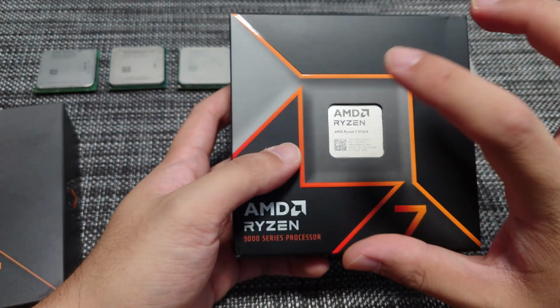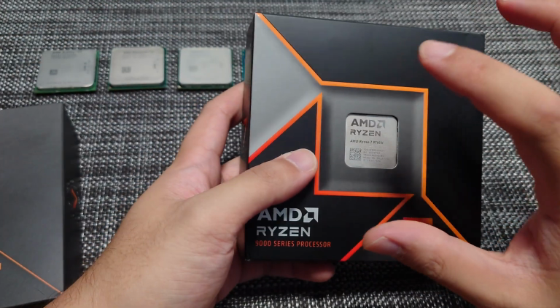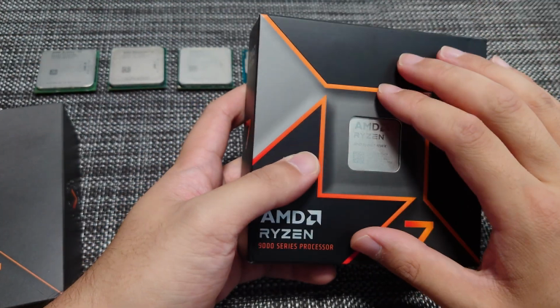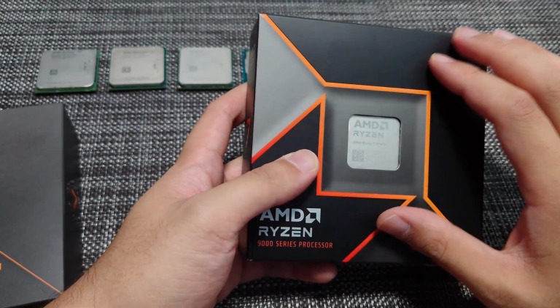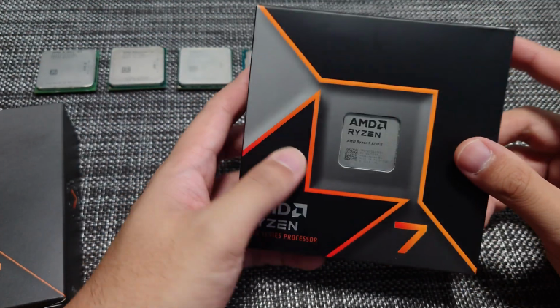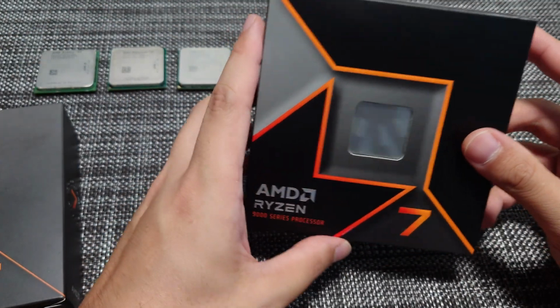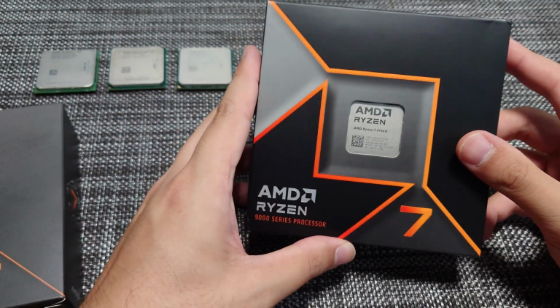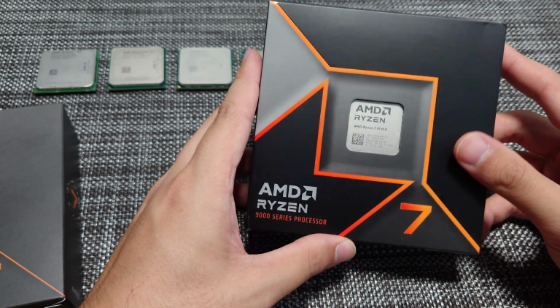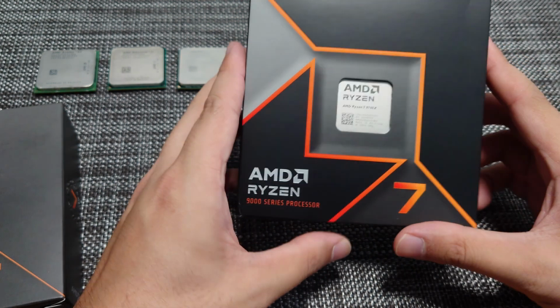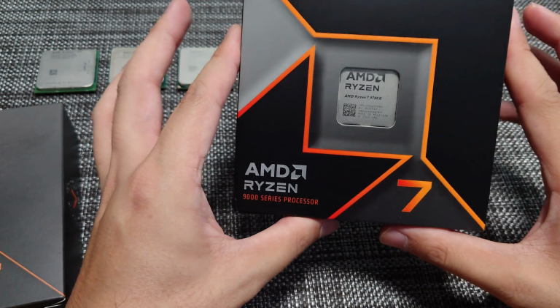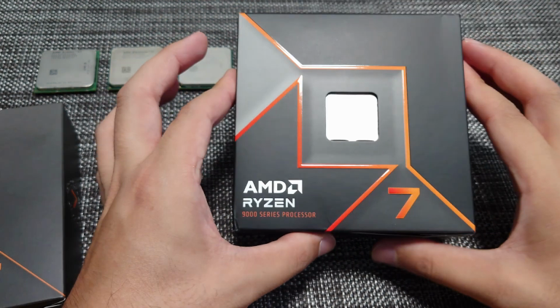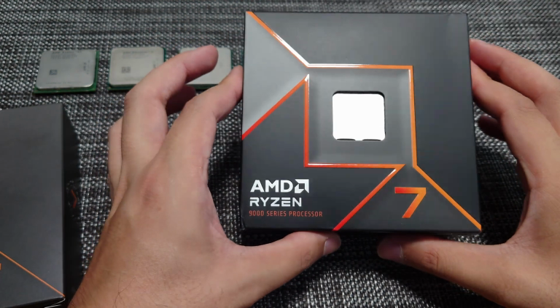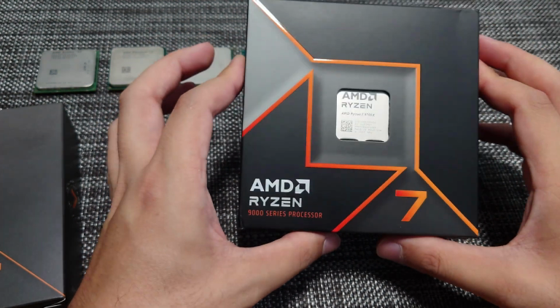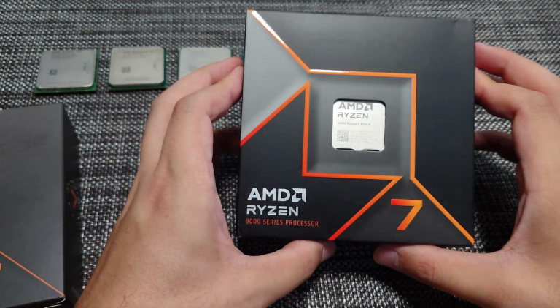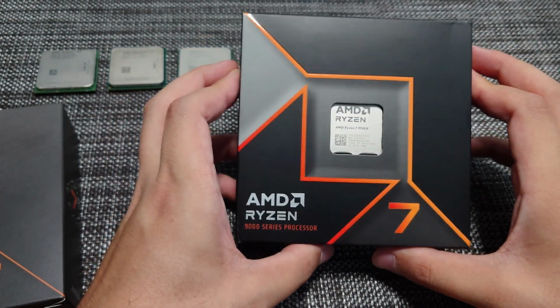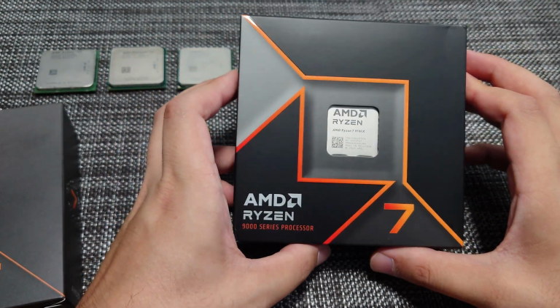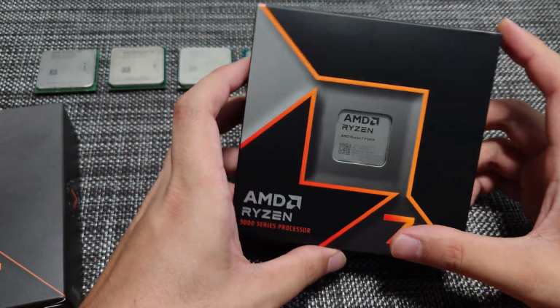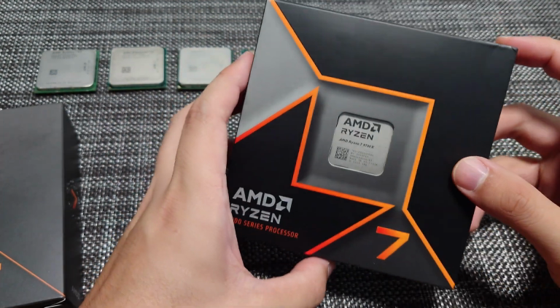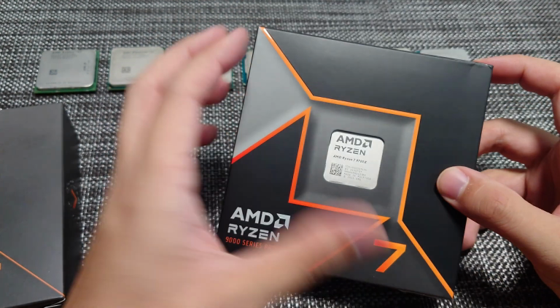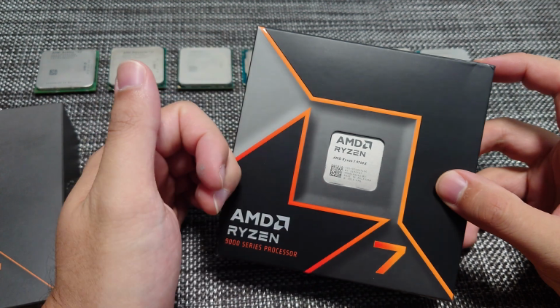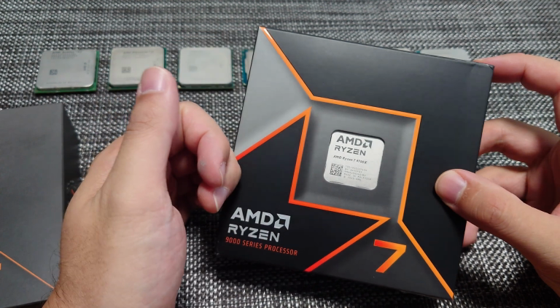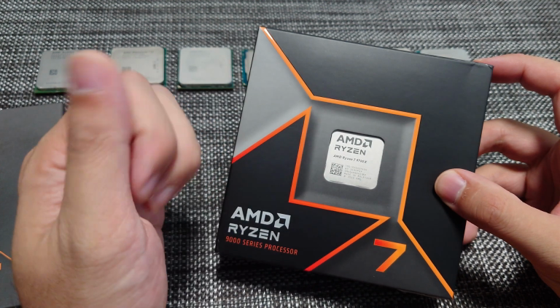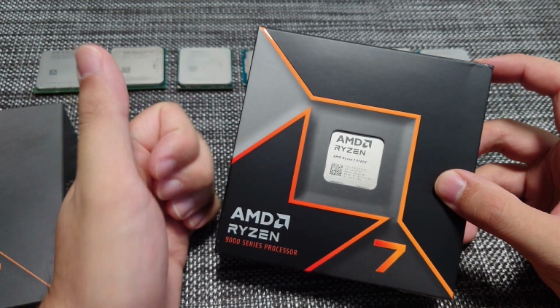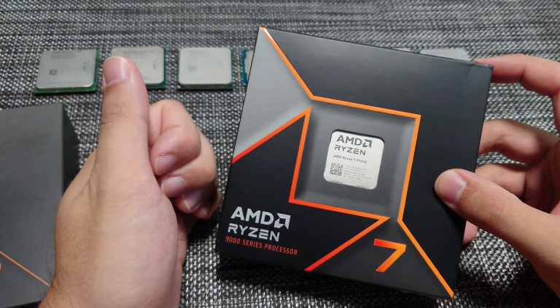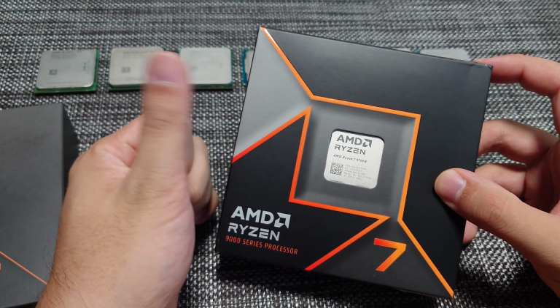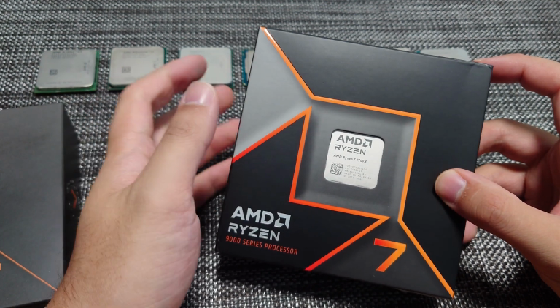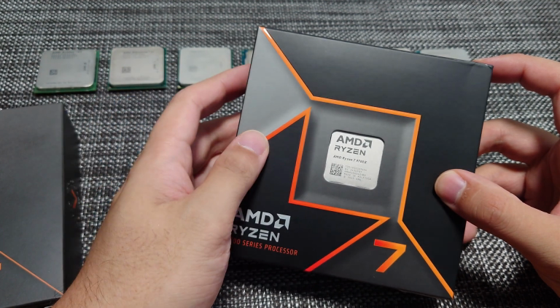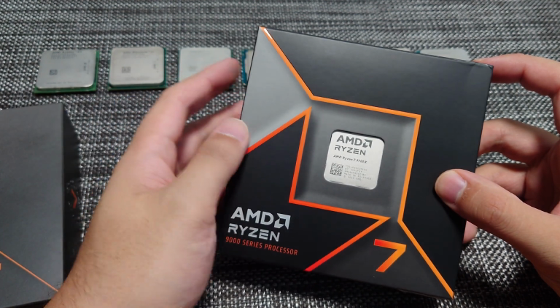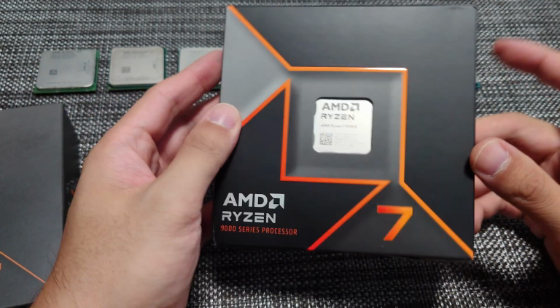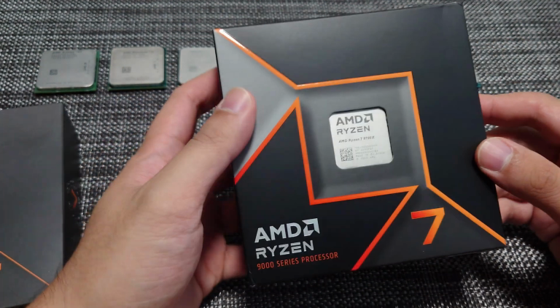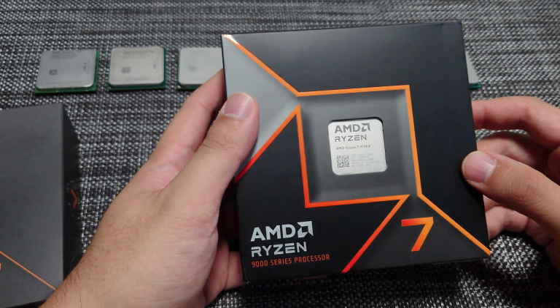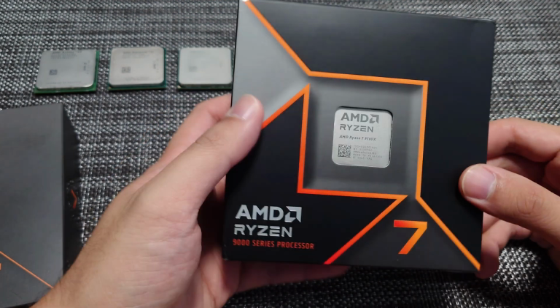So we're going to be looking at the 9700X and I'm going to do my own review. This is not a review sample — I had to actually go purchase this with my own money. So if you guys like this sort of content, feel free to subscribe to the channel. It does support me and motivate me to keep making these types of videos.